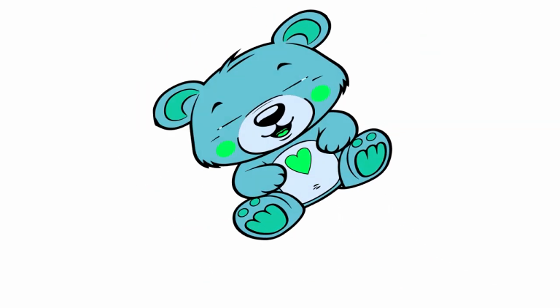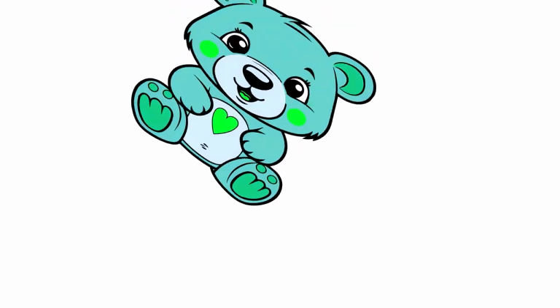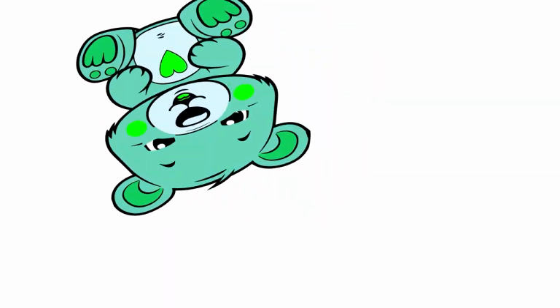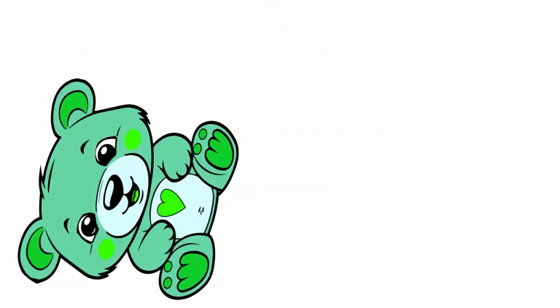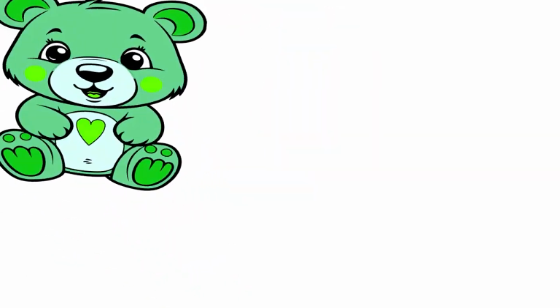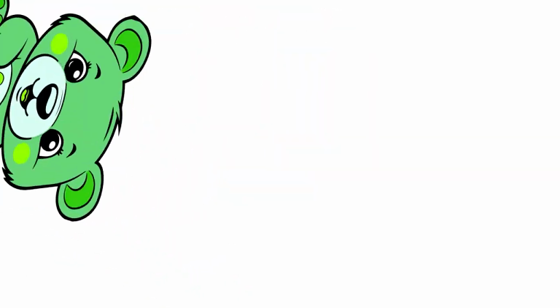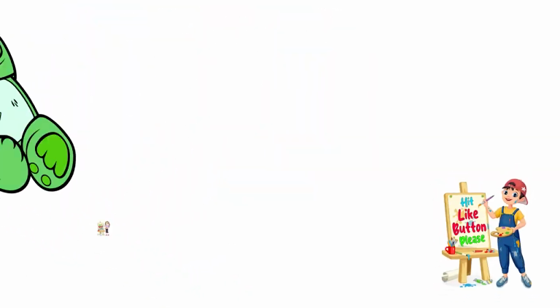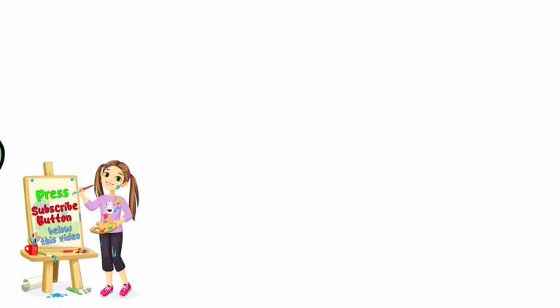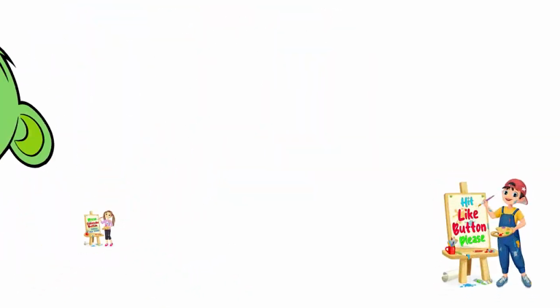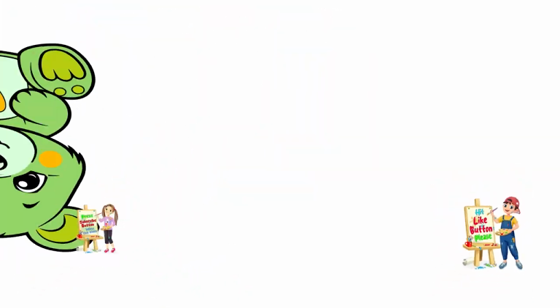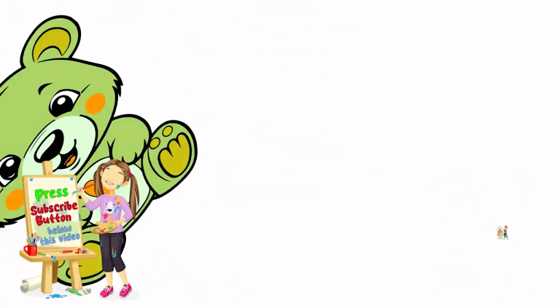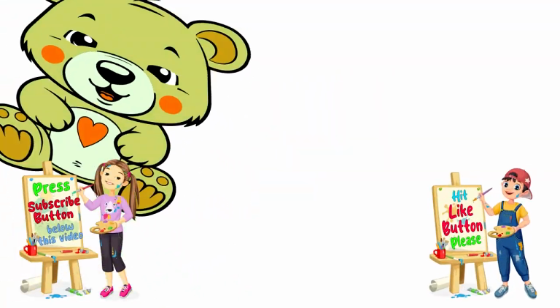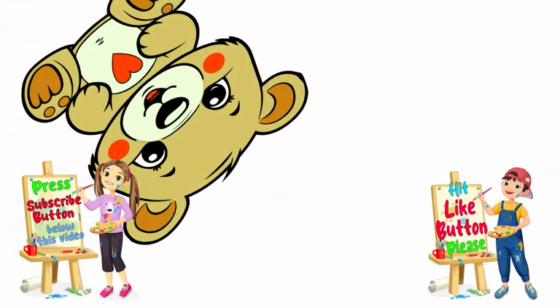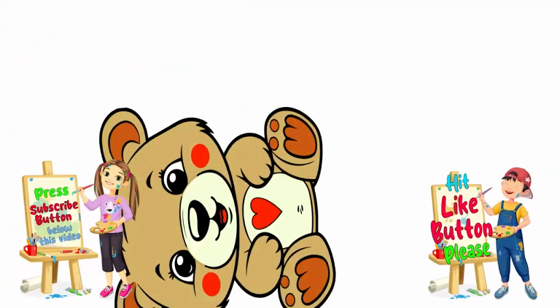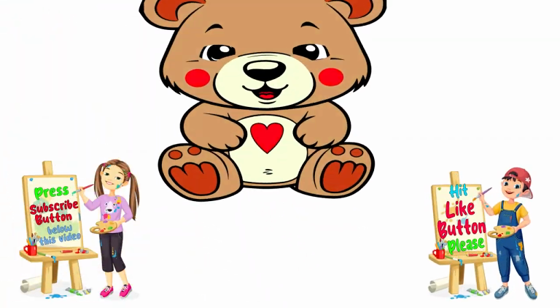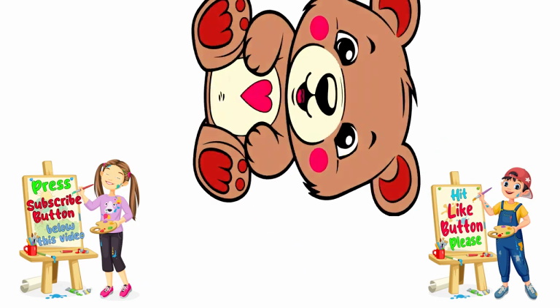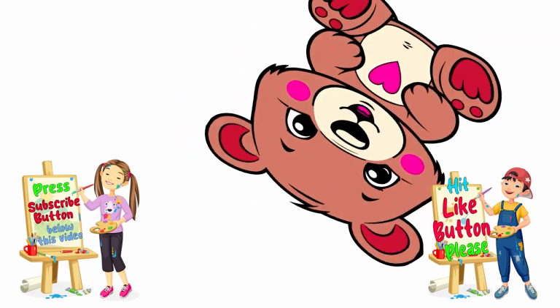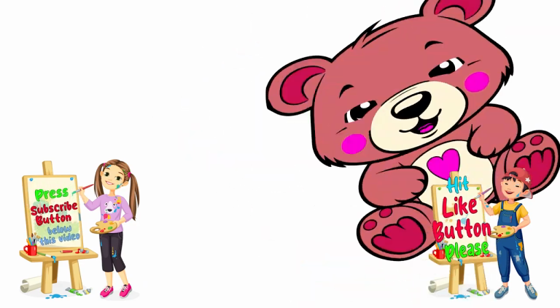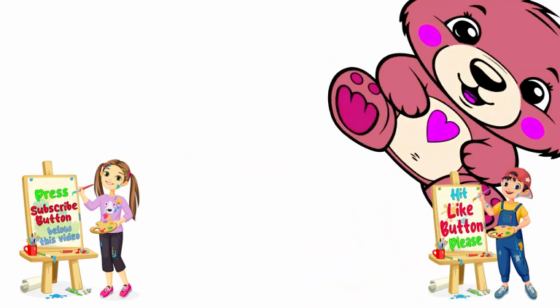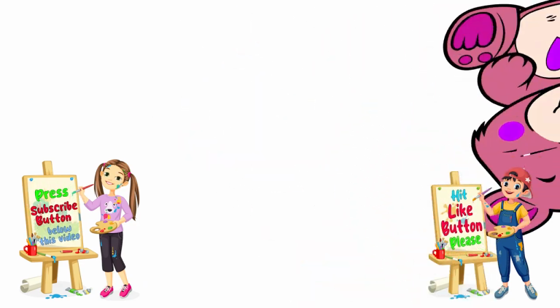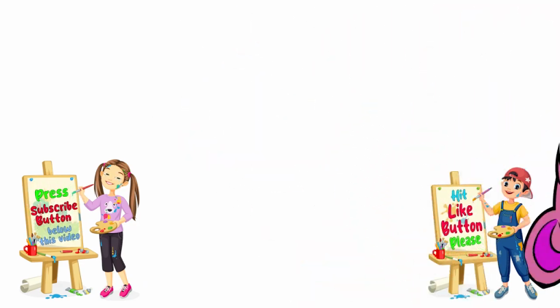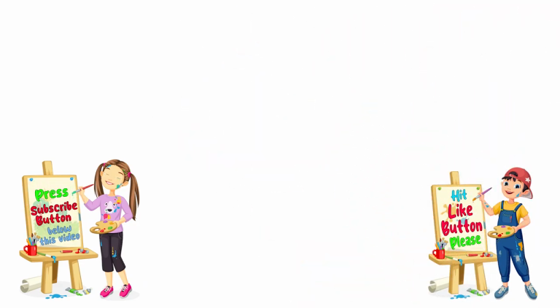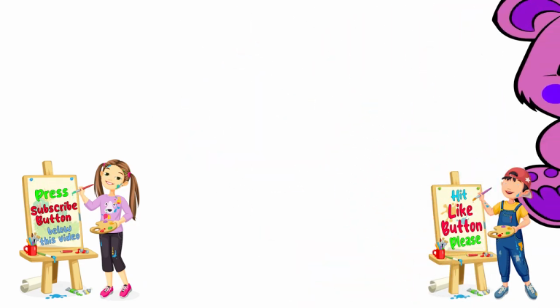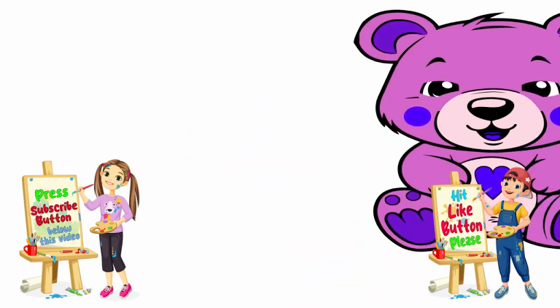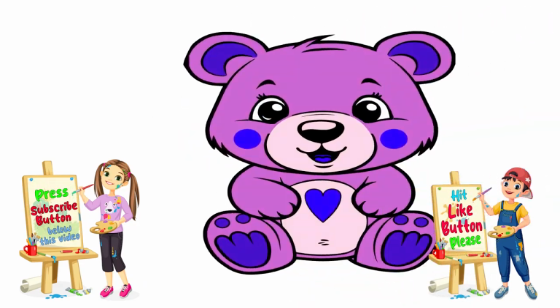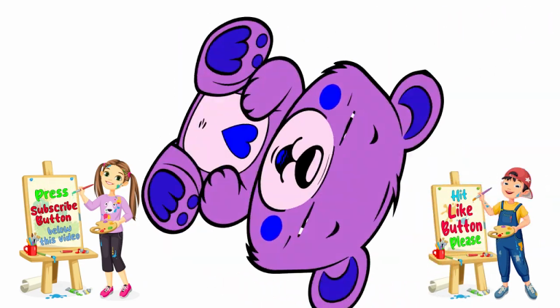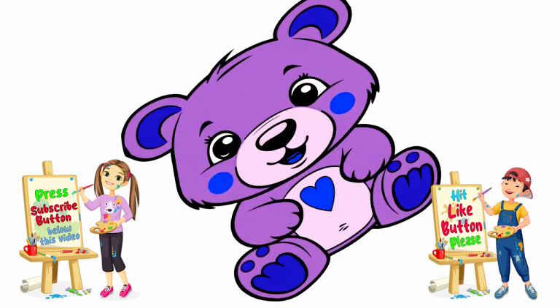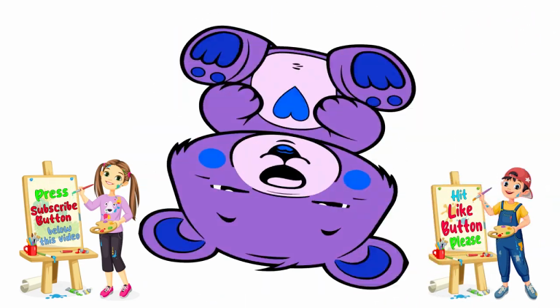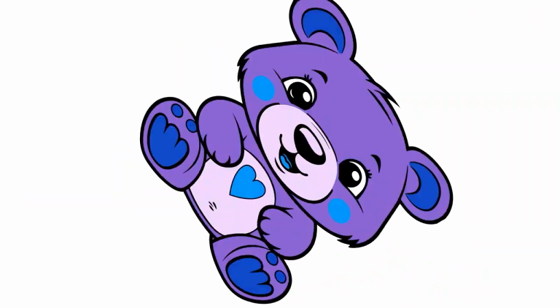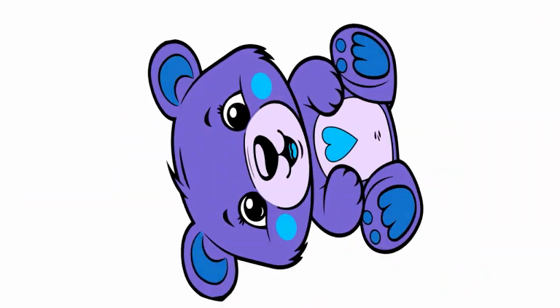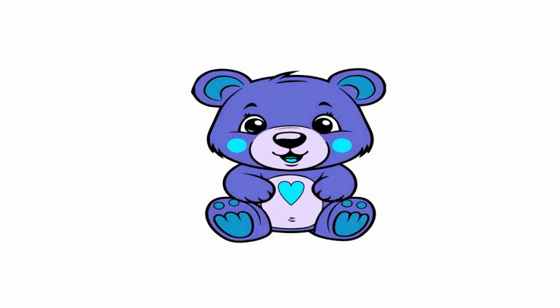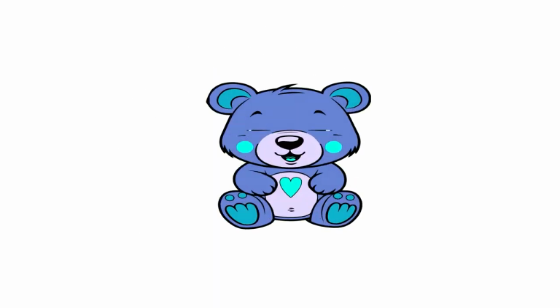Thanks for painting with us today! If you enjoyed, give us a thumbs up and hit subscribe right beneath this video. Stay tuned for more creative fun. Until the next time, Happy Painting!